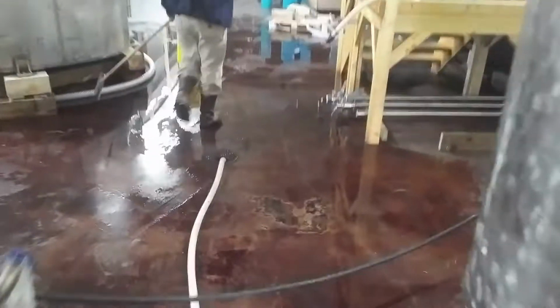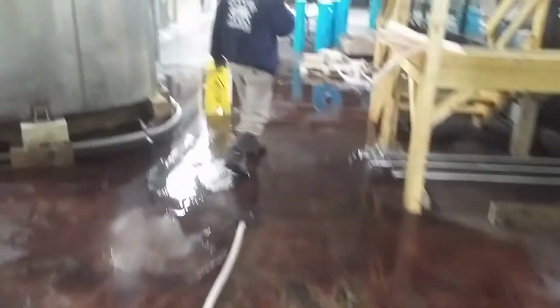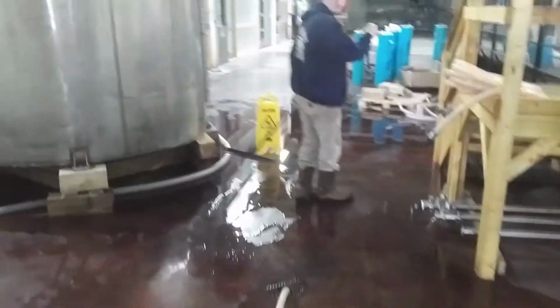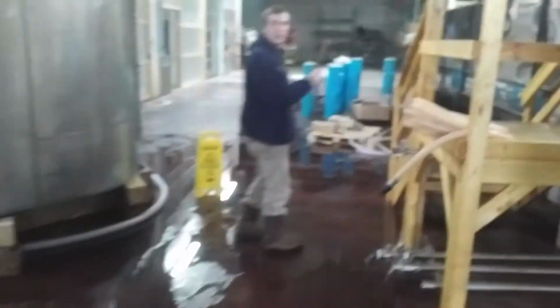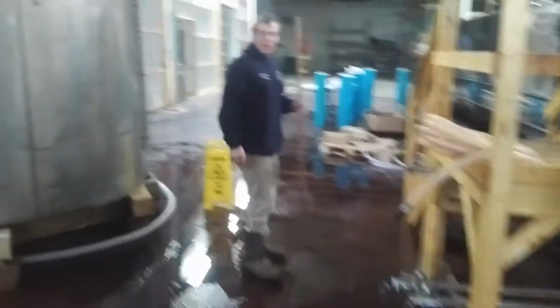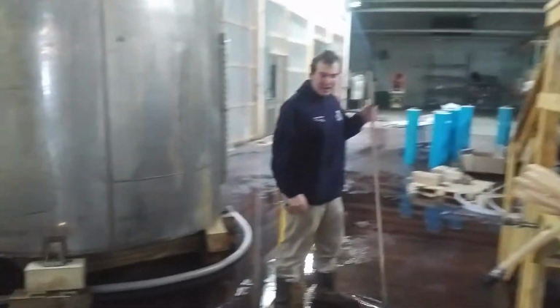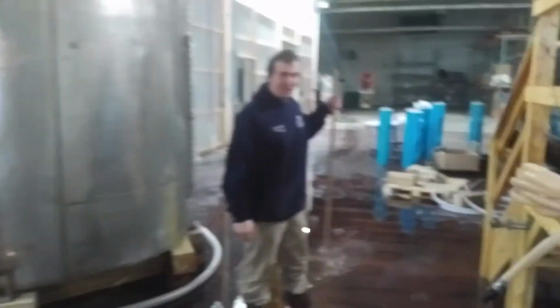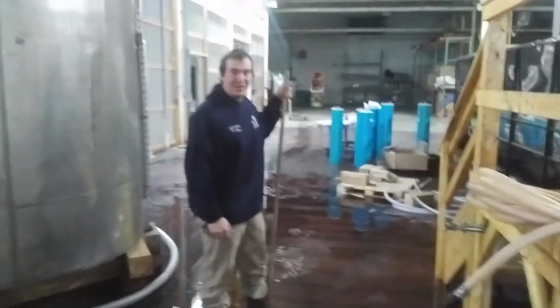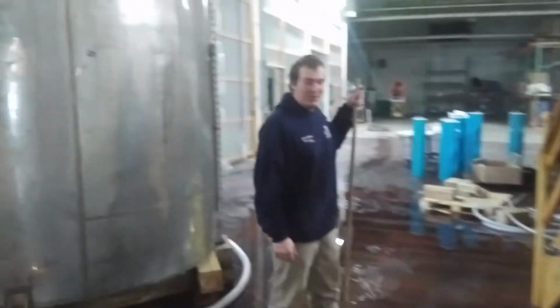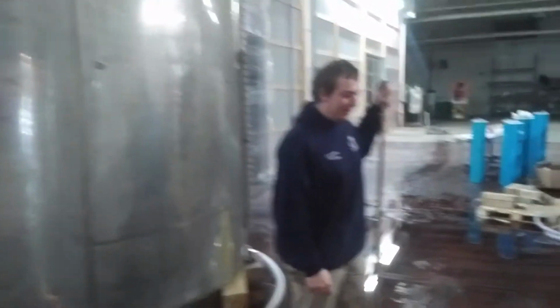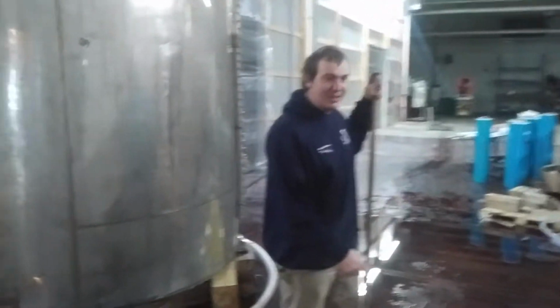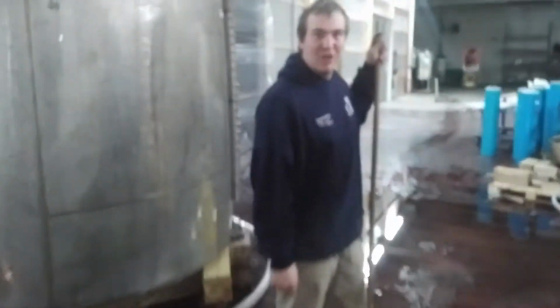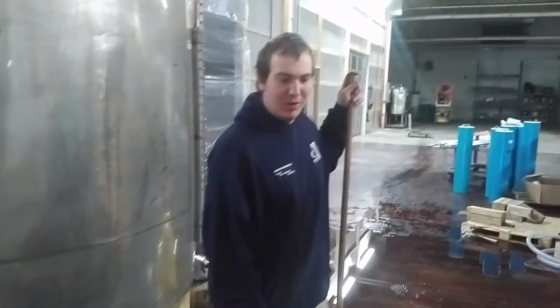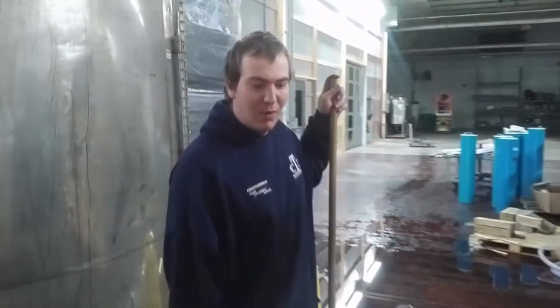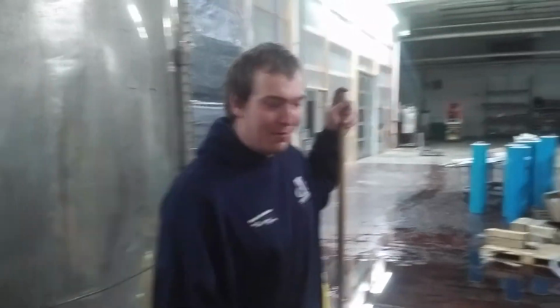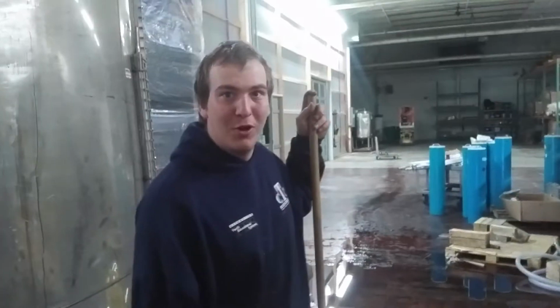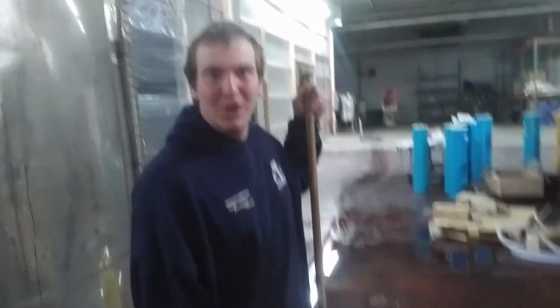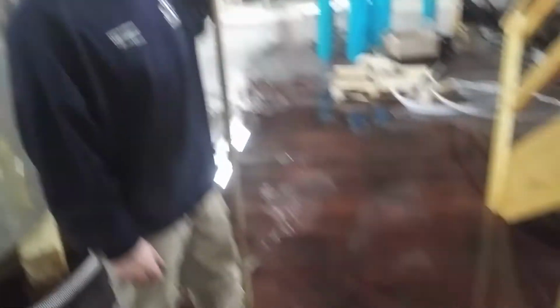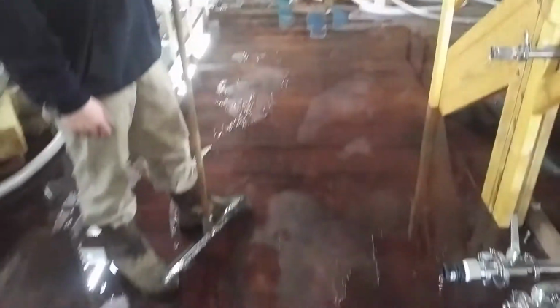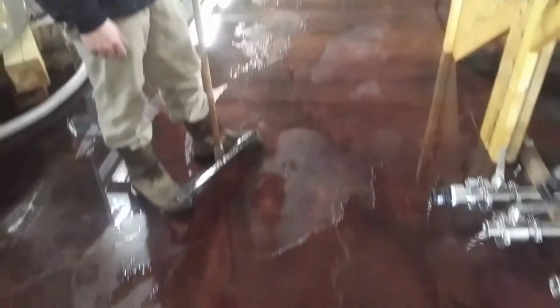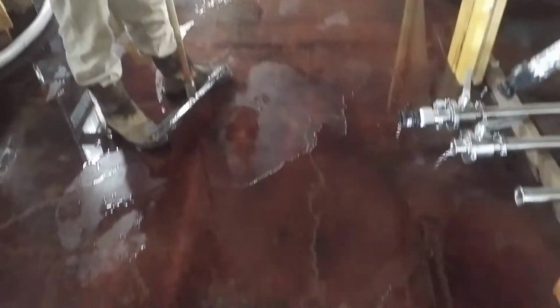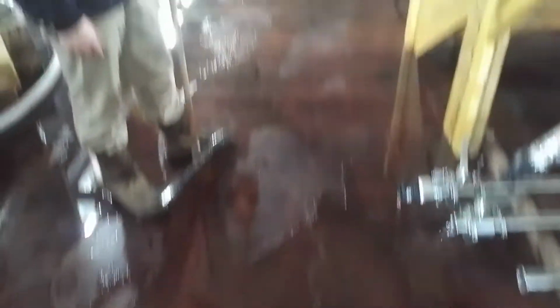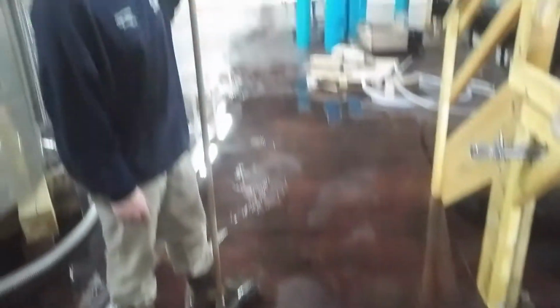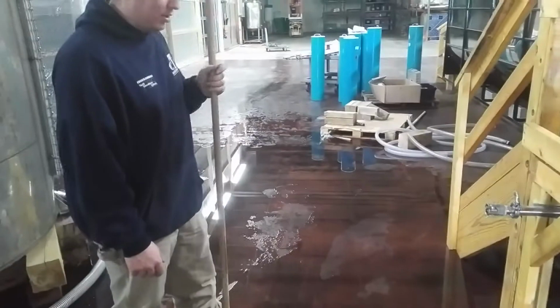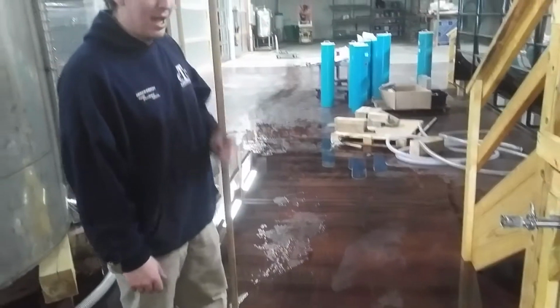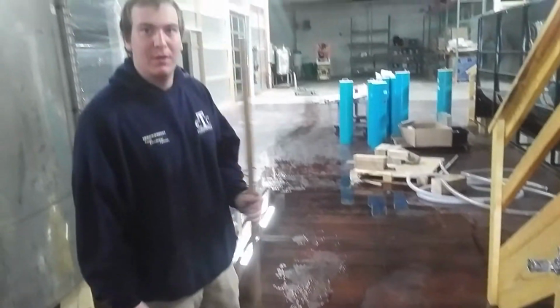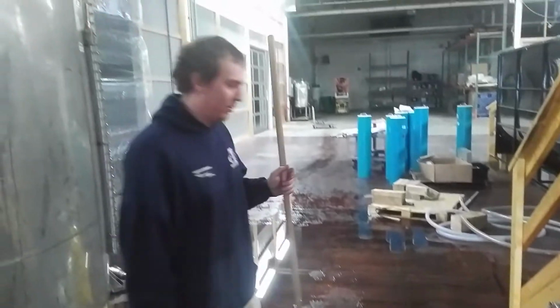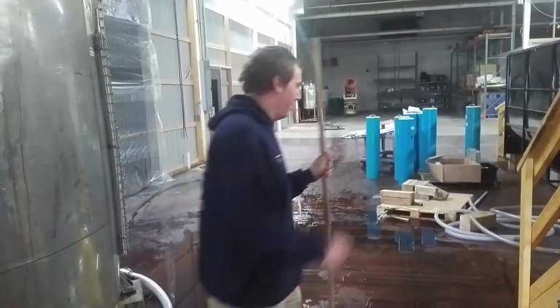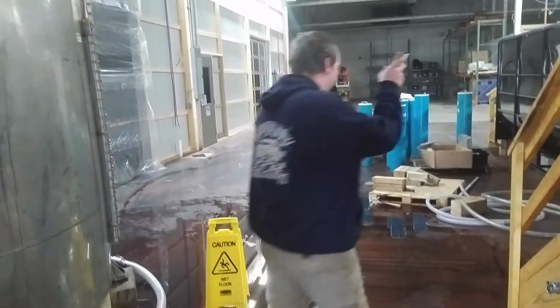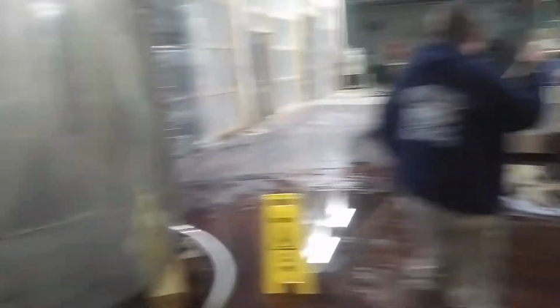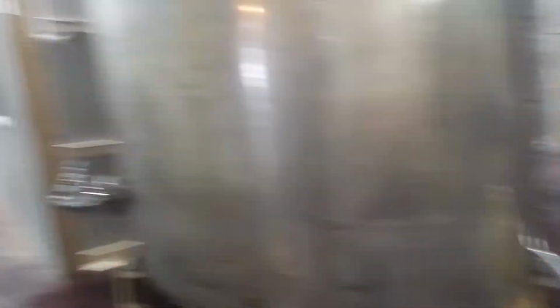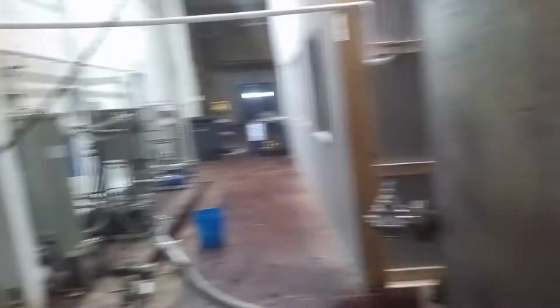Corey, what are we doing in here, bud? Right now I just got done cleaning the tanks, so I'm going to squeeze some water off the floor so nobody slips. We got some tanks cleaned up. Sap tanks. We got ROs washing.